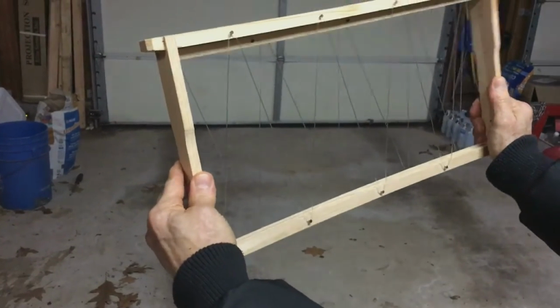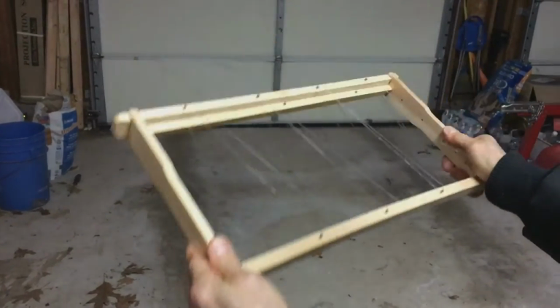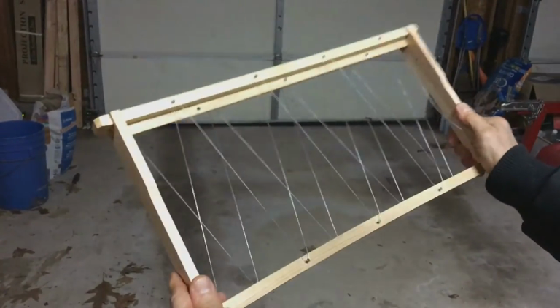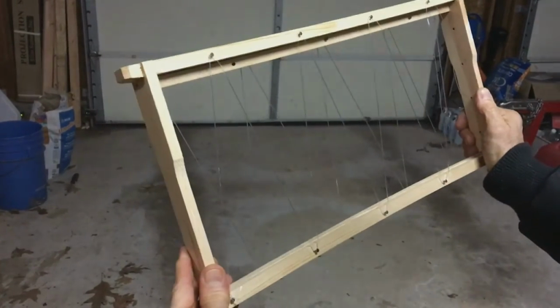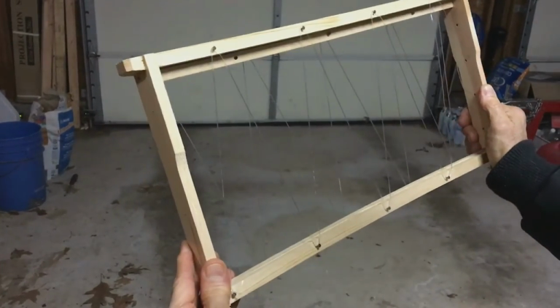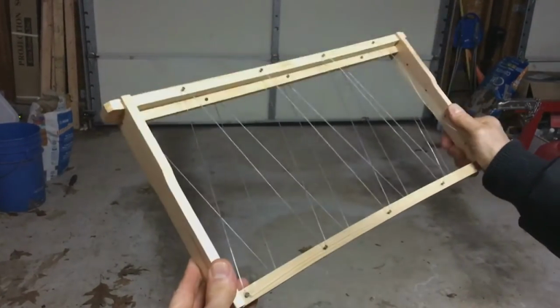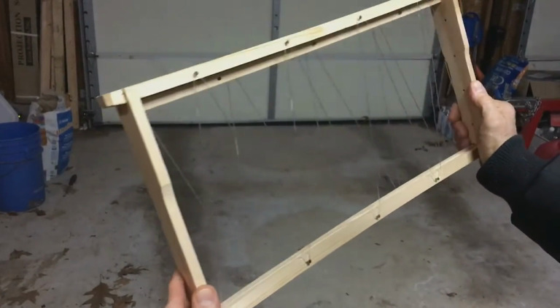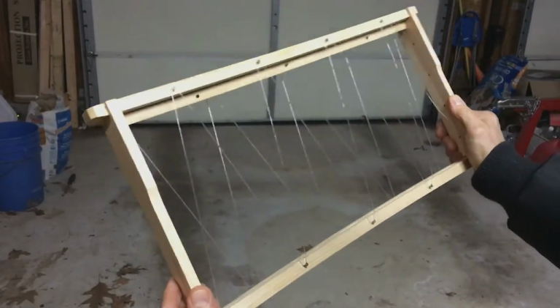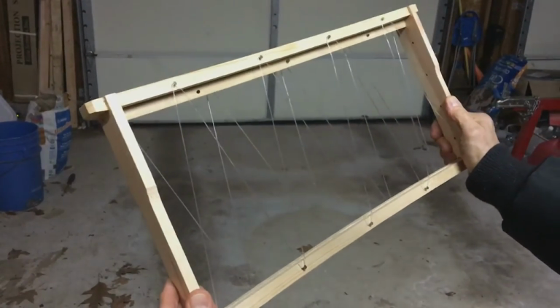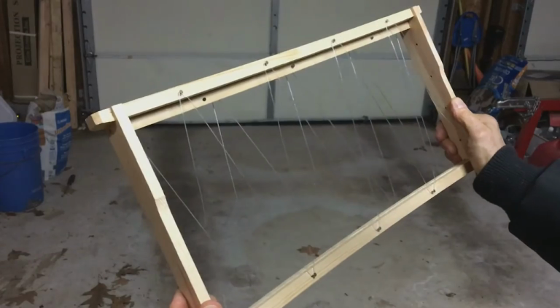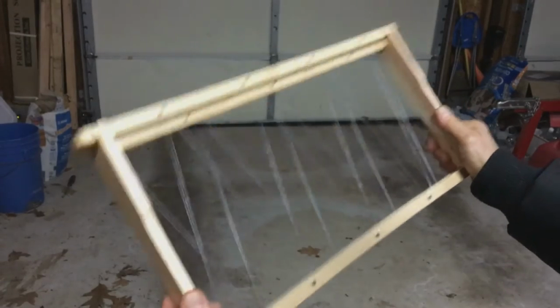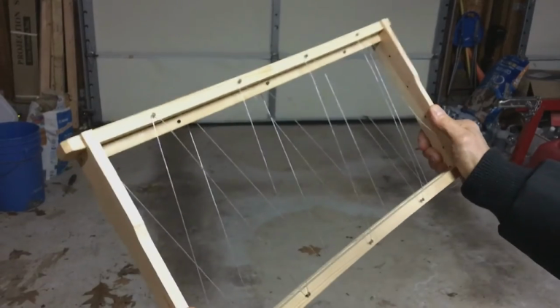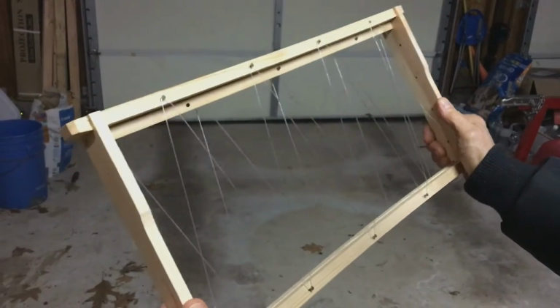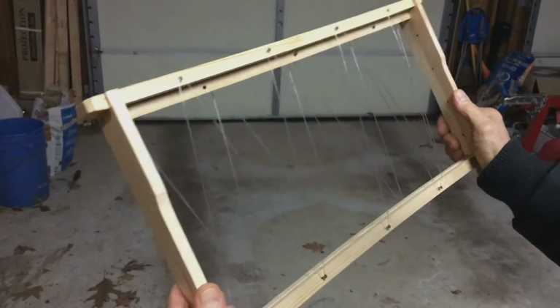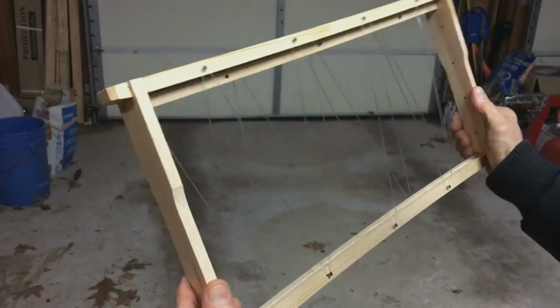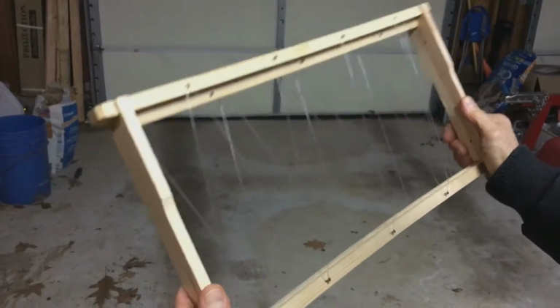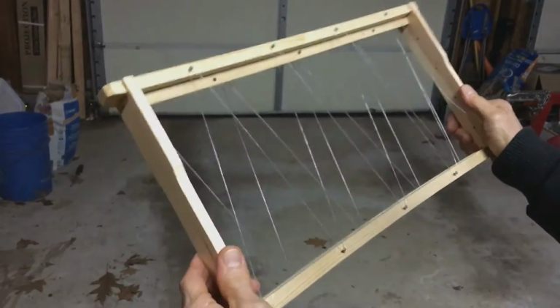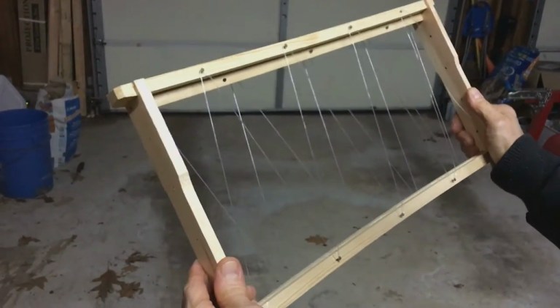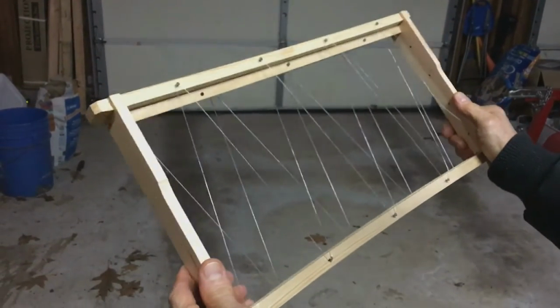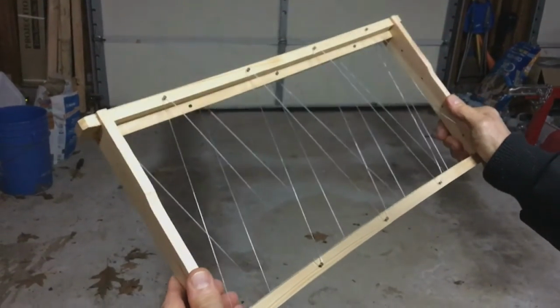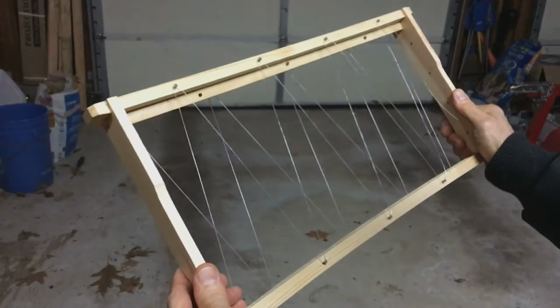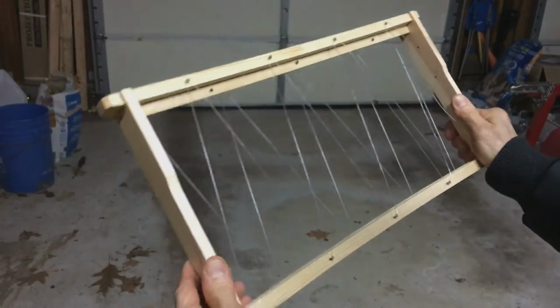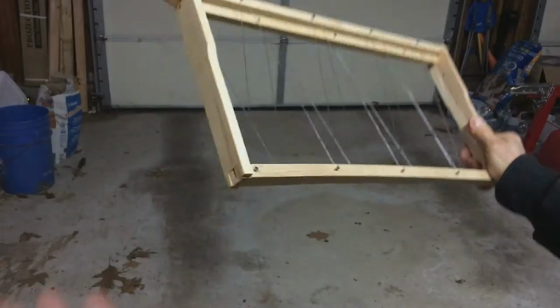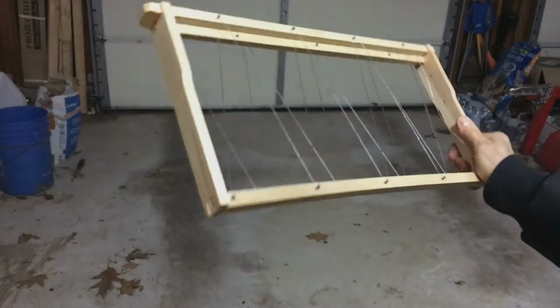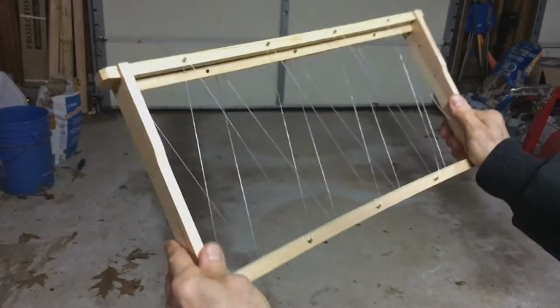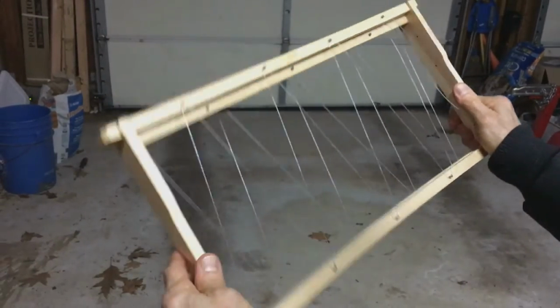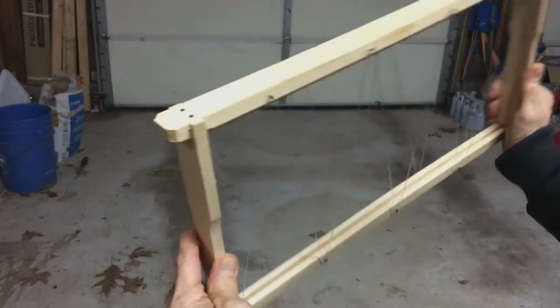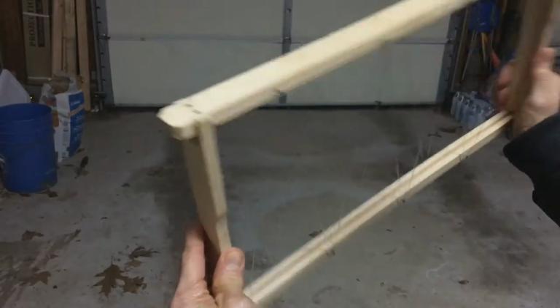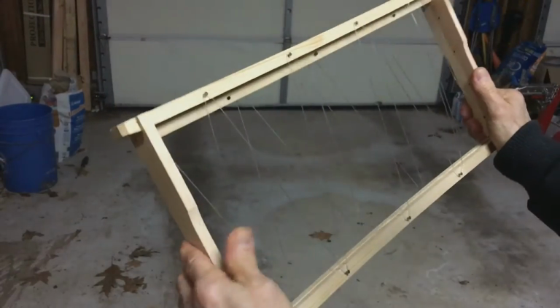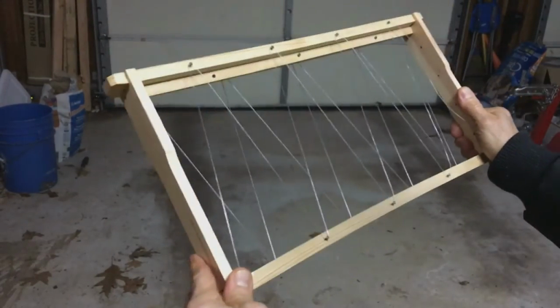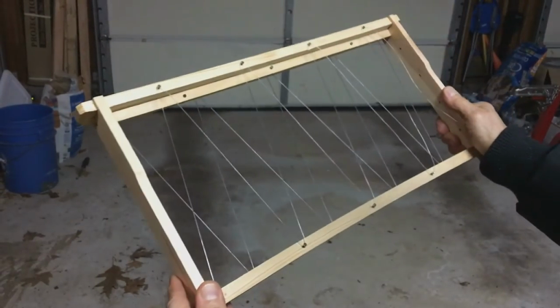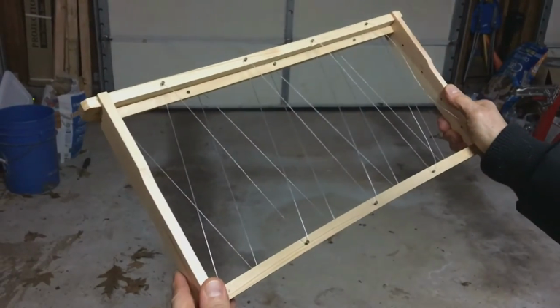I made about 15 or 20 of these. We're going to do a cutout of a feral hive in a barn, and I wanted to be prepared. I want to make at least three nucs, so I made somewhere between 15 and 20 of them.